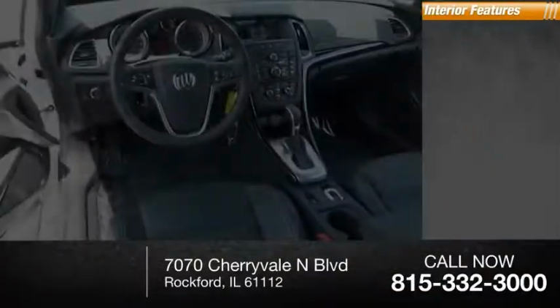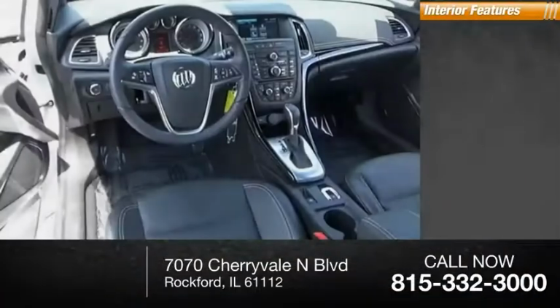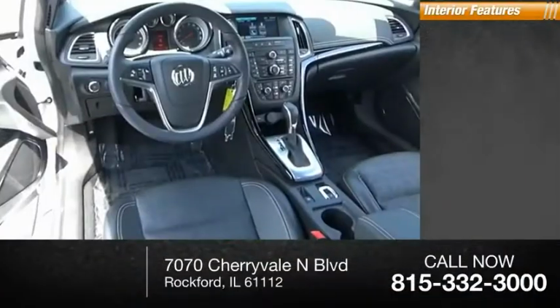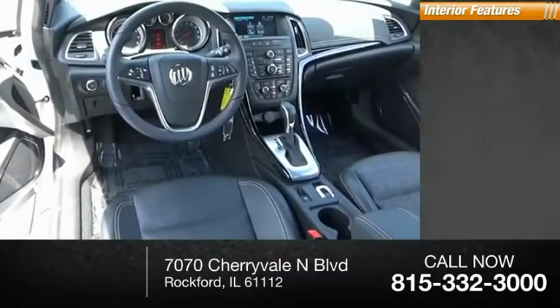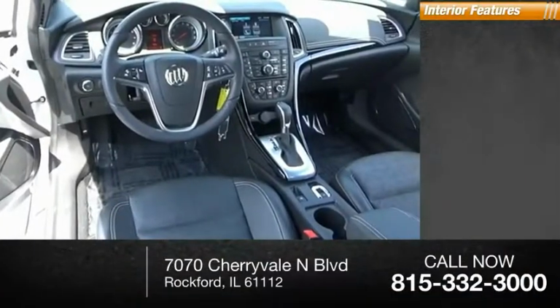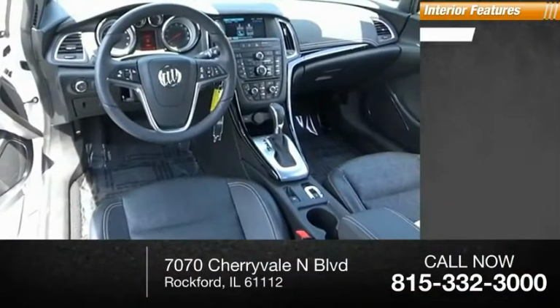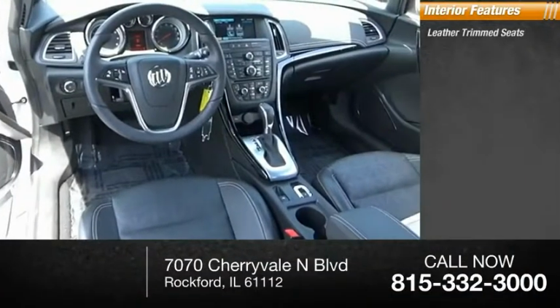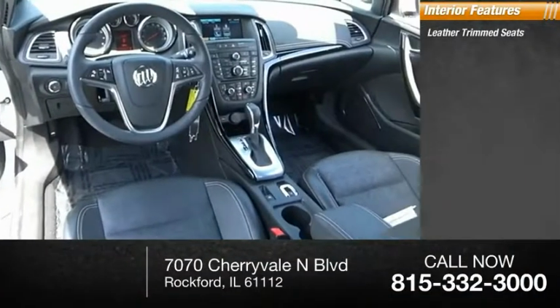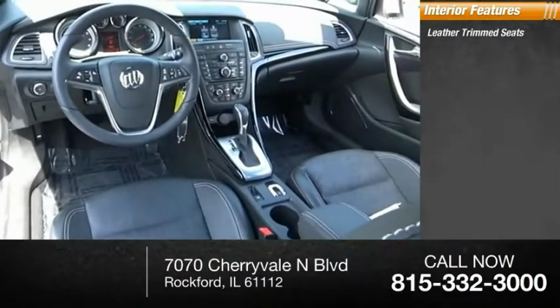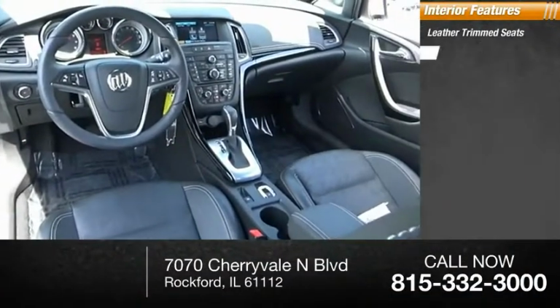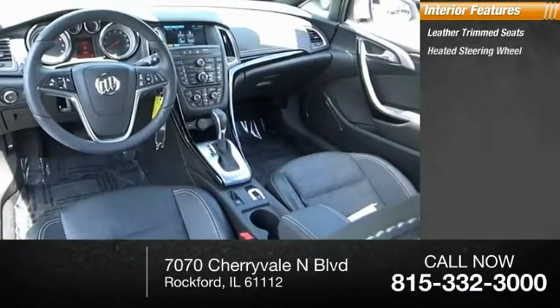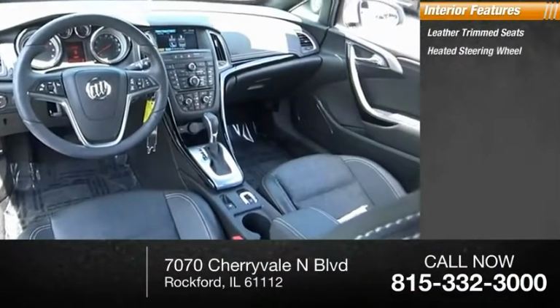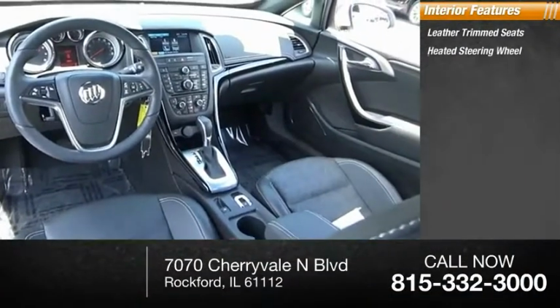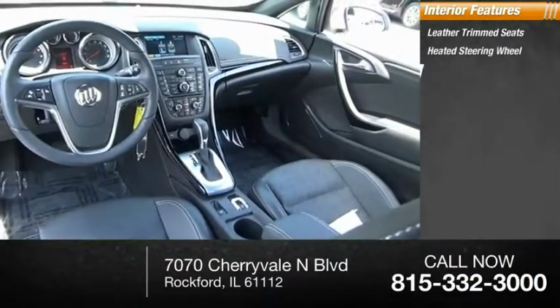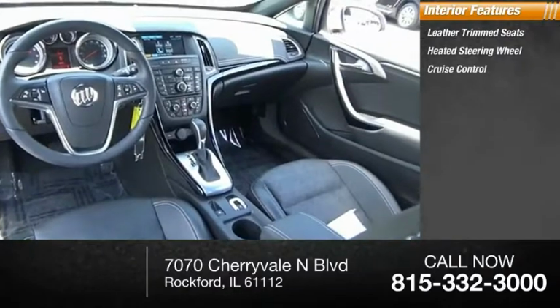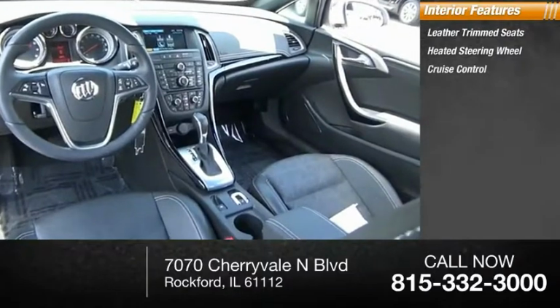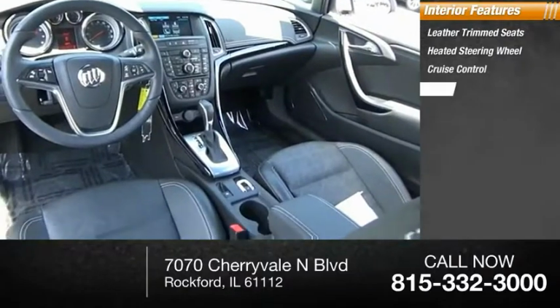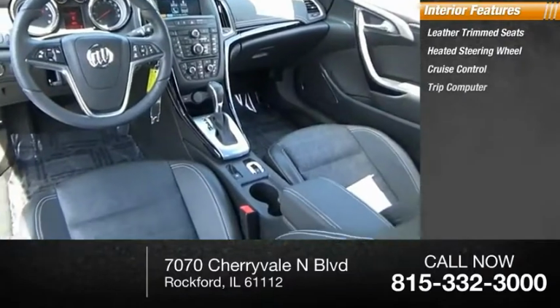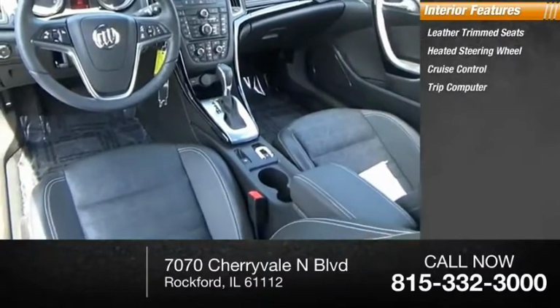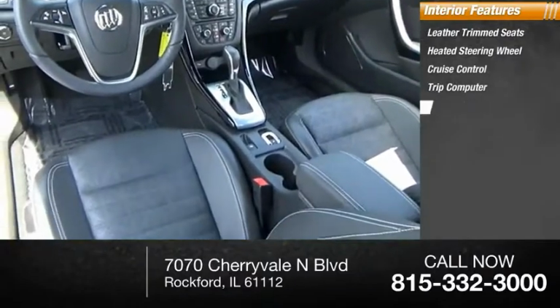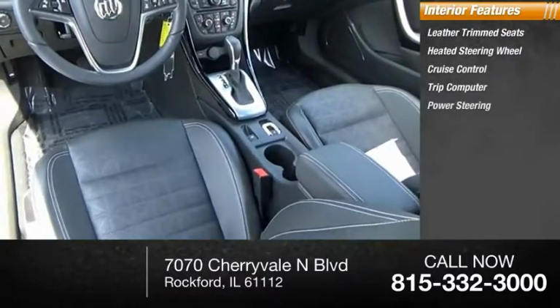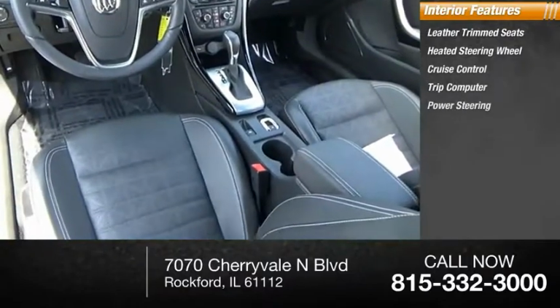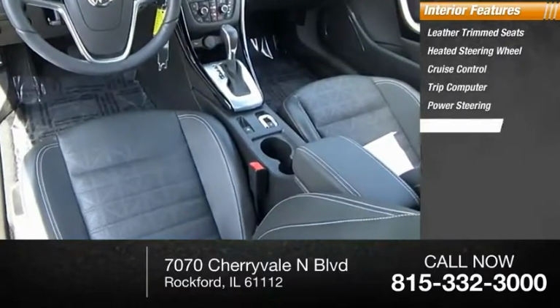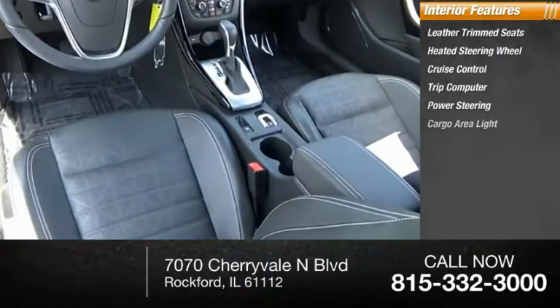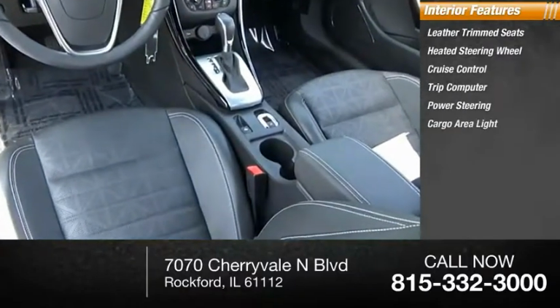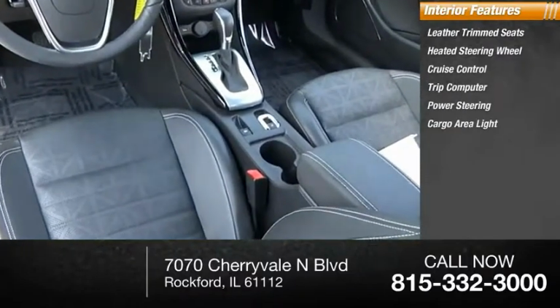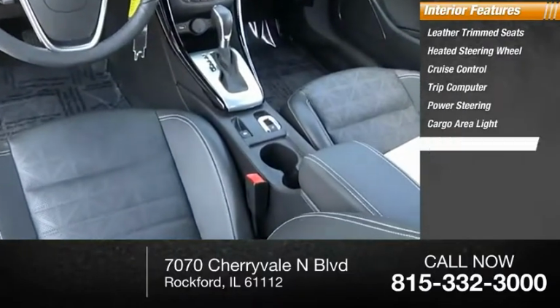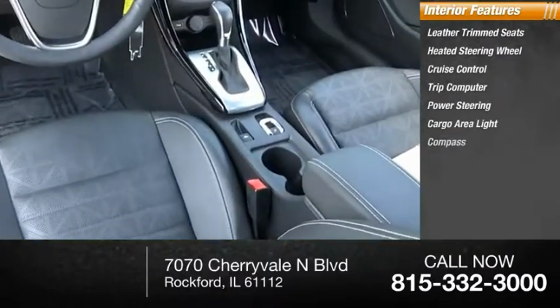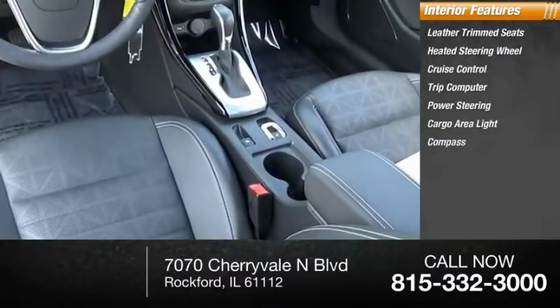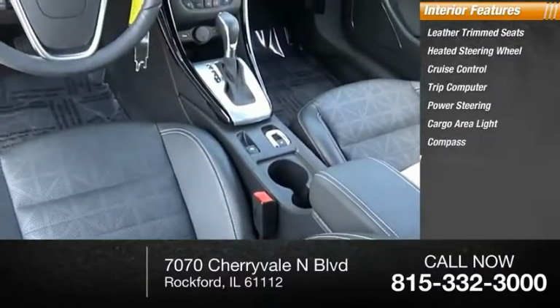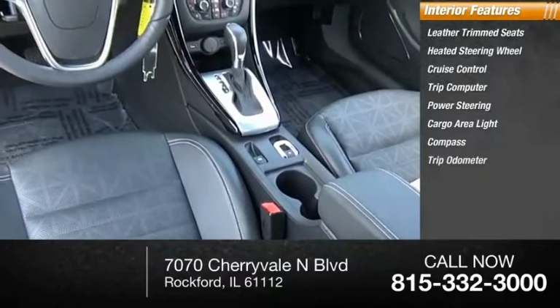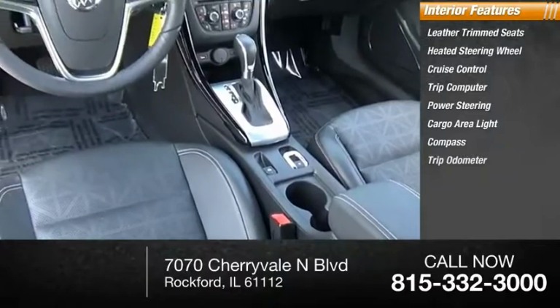Inside you'll find leather trim seats, heated steering wheel, cruise control, trip computer, power steering, cargo area light, compass, and trip odometer.